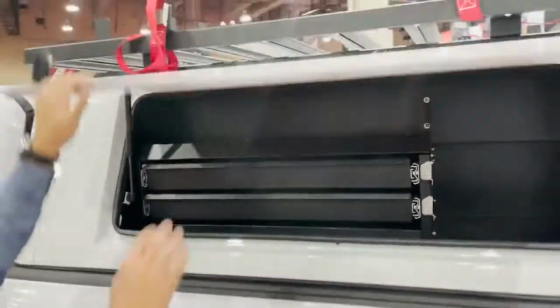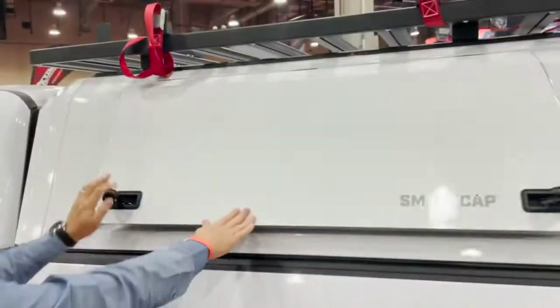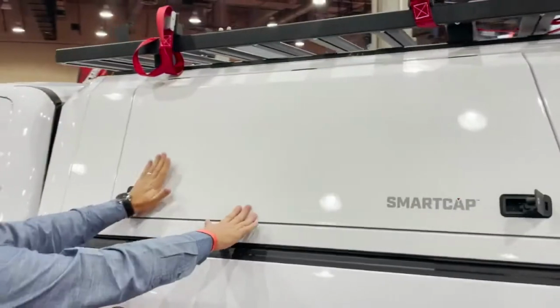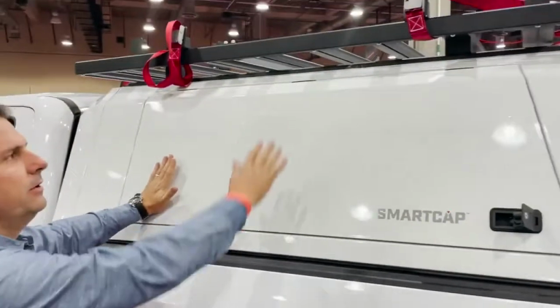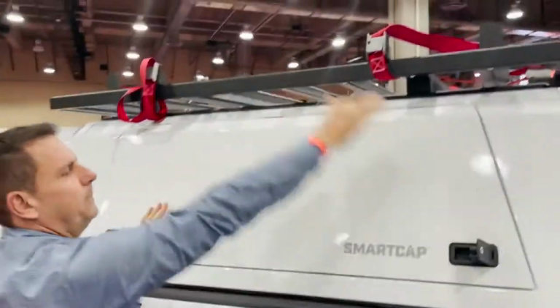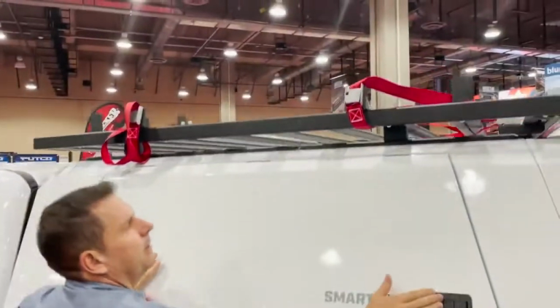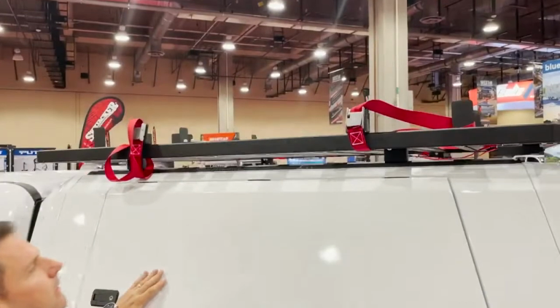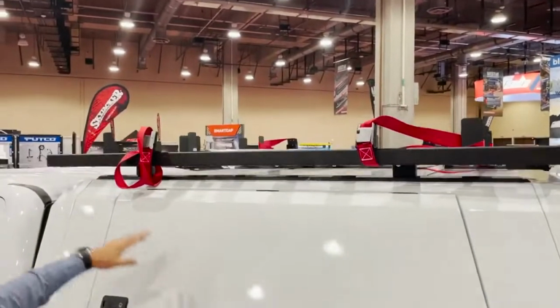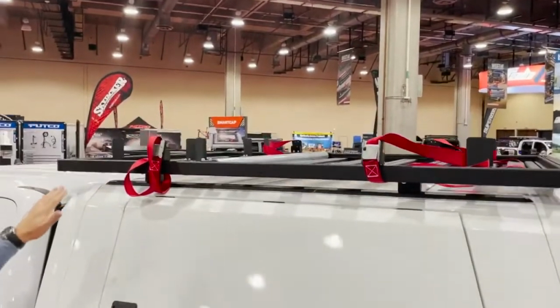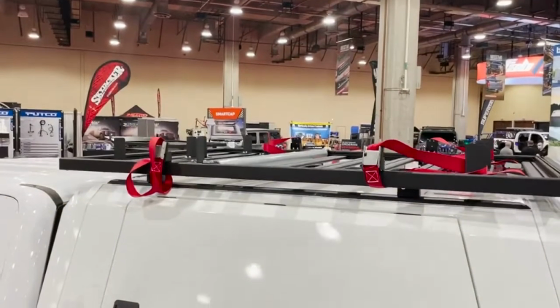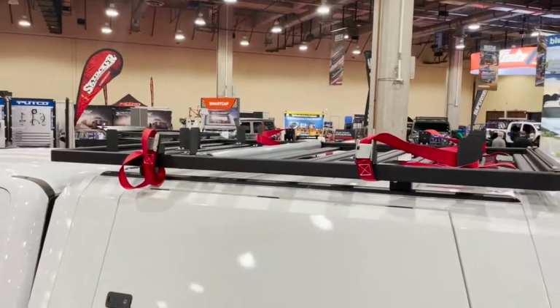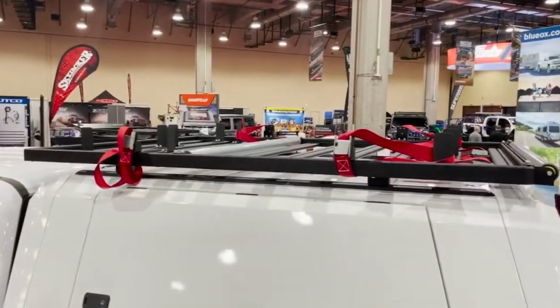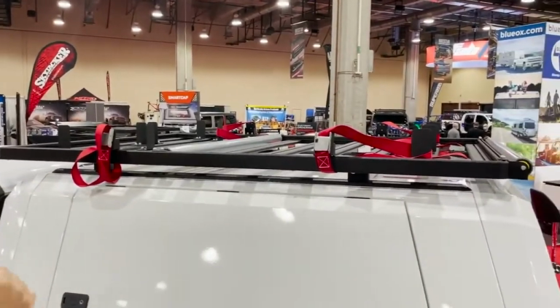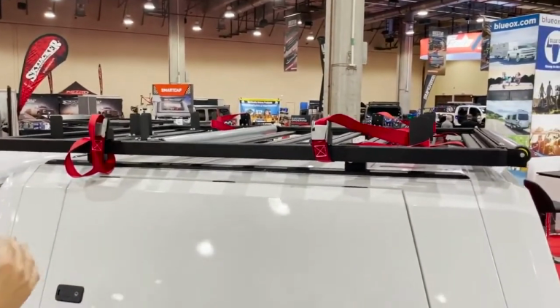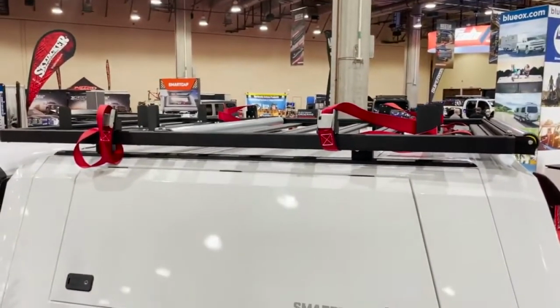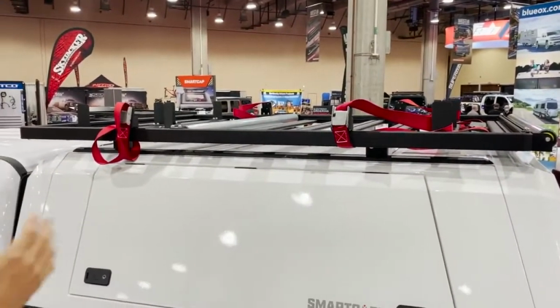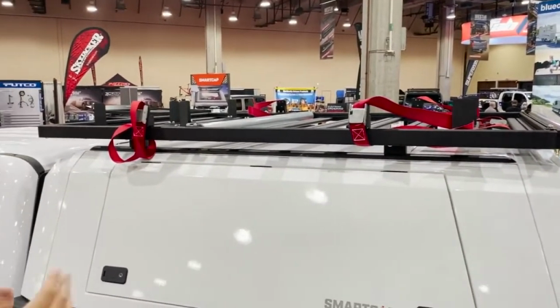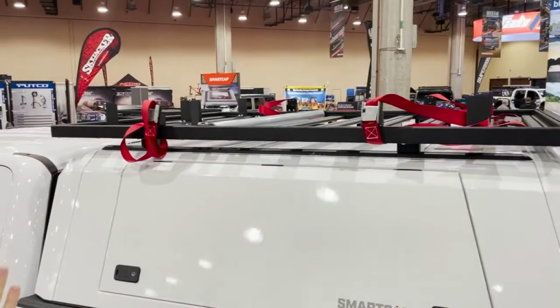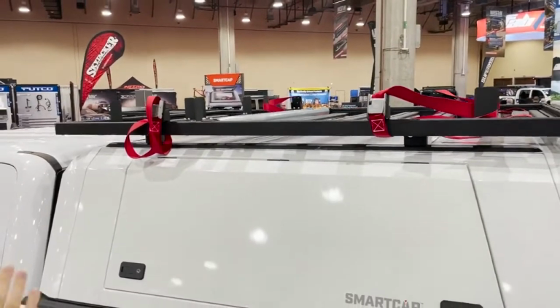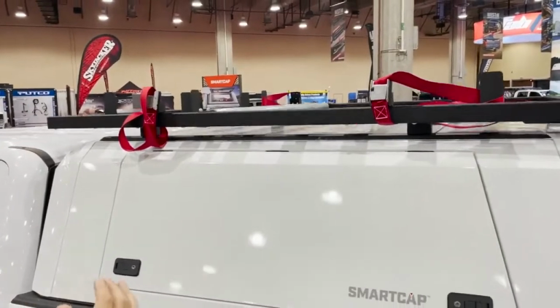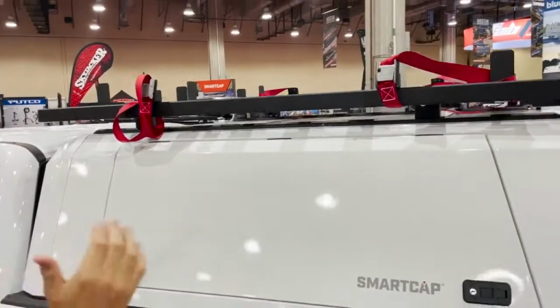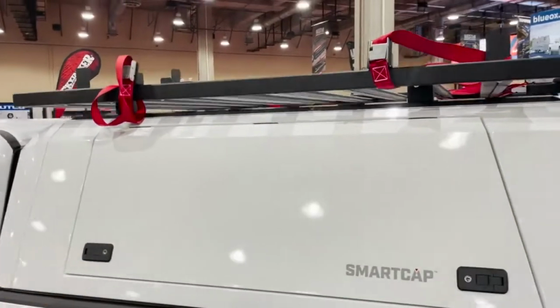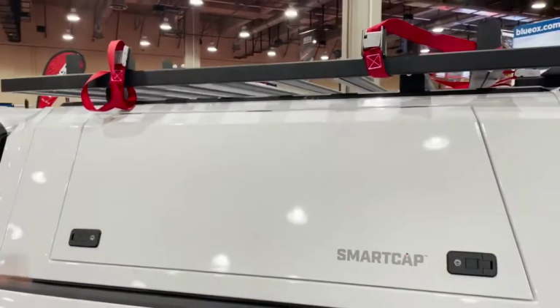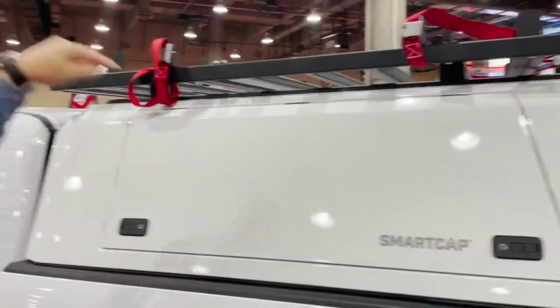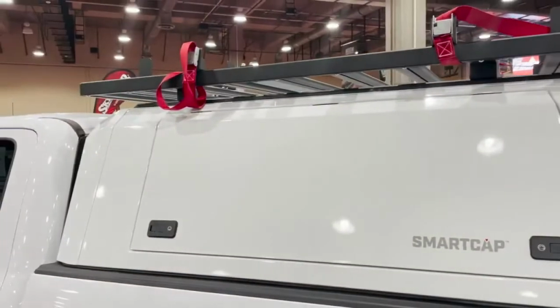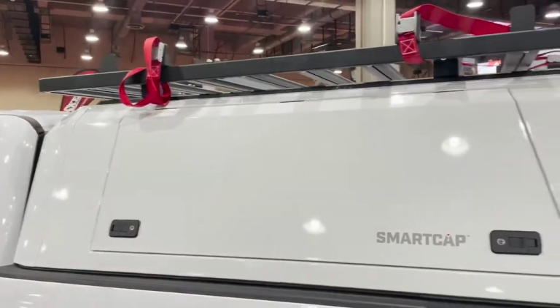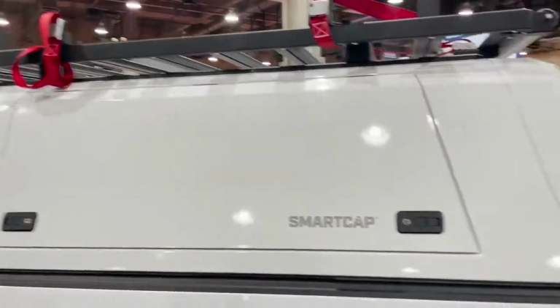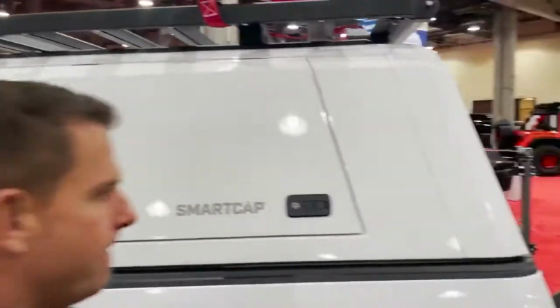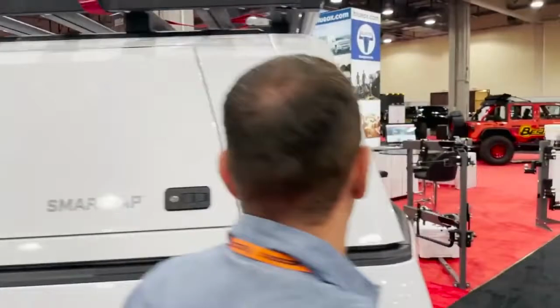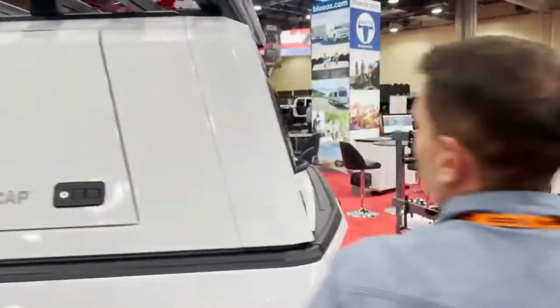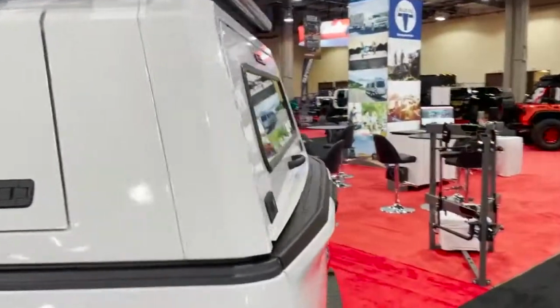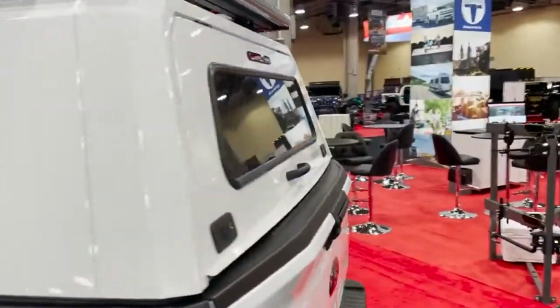We have a roller rack on the top — this is a cool unit. It carries either one or two ladders. You can have multiple adjustments on your legs to kind of set out your stop points and your lashing points on the back end of it.